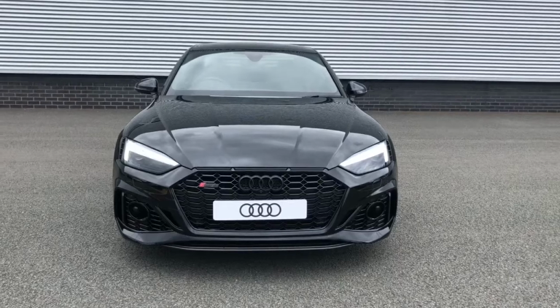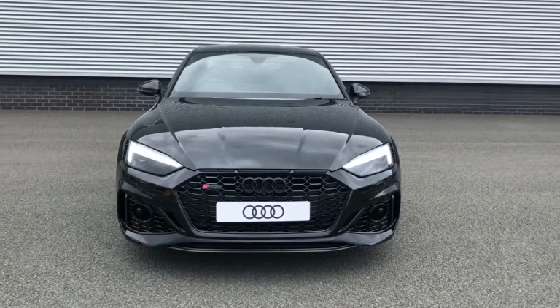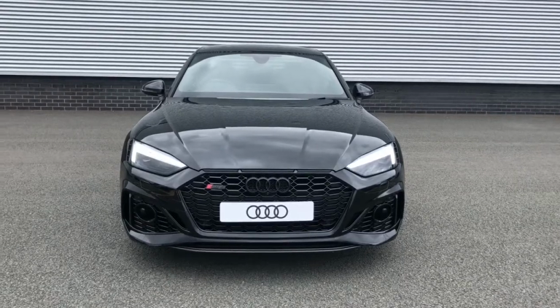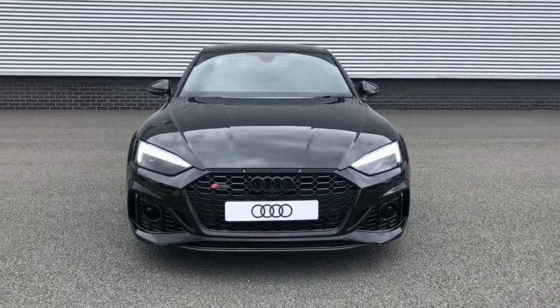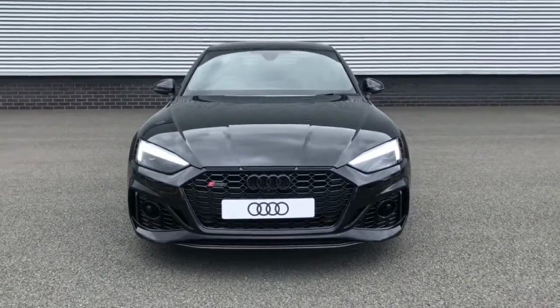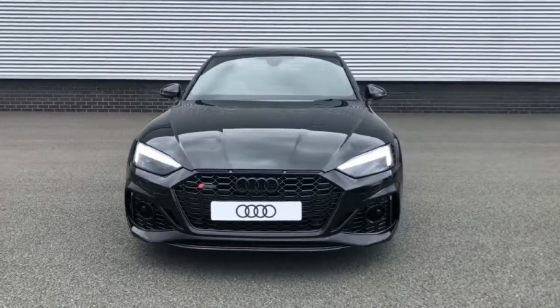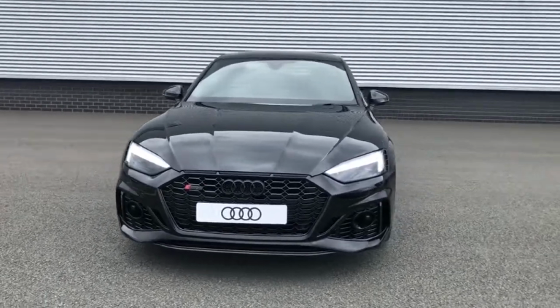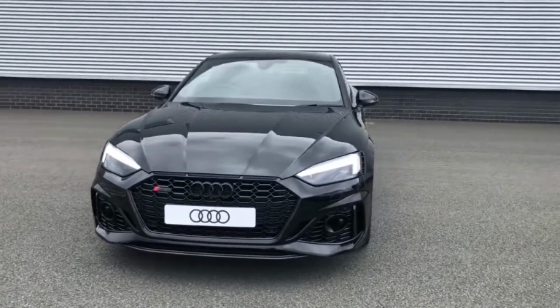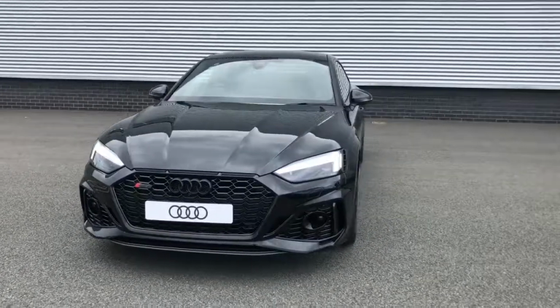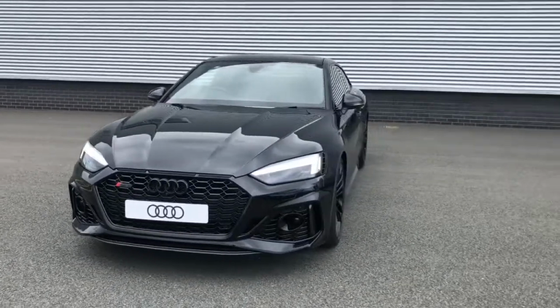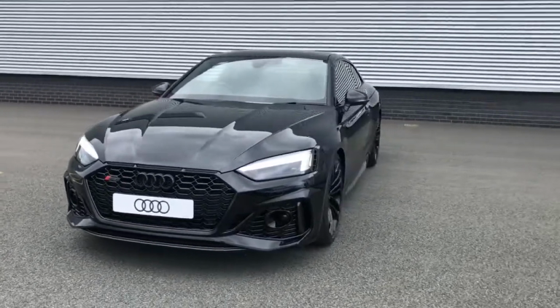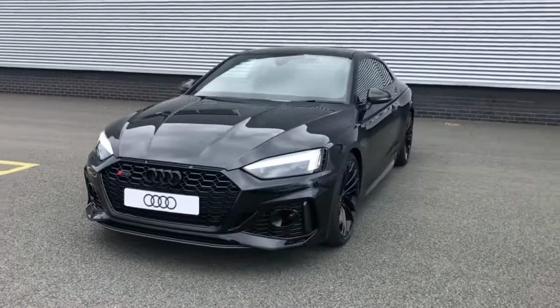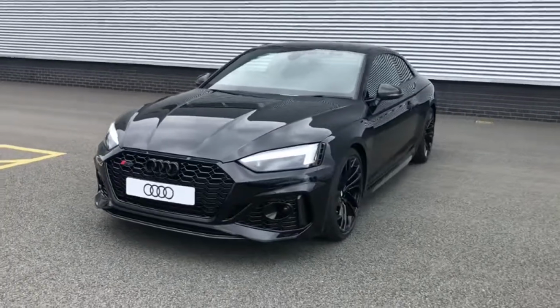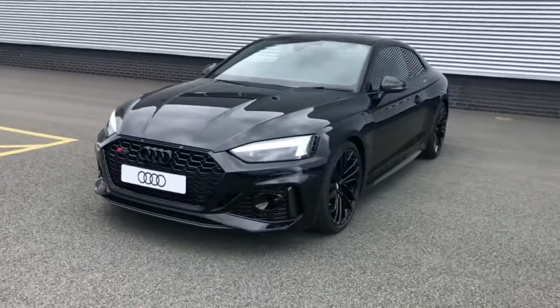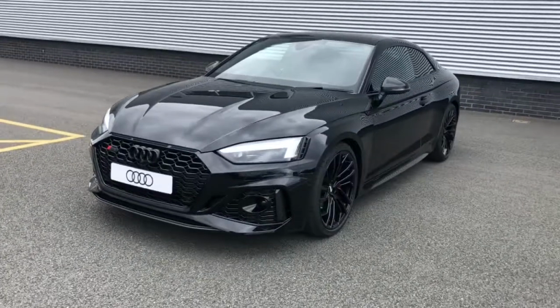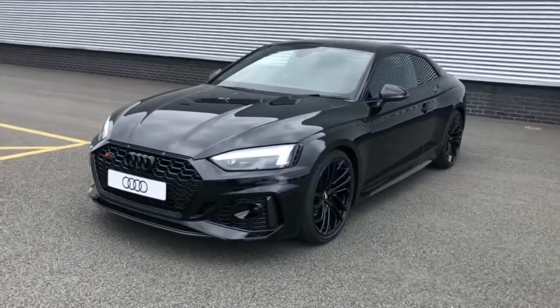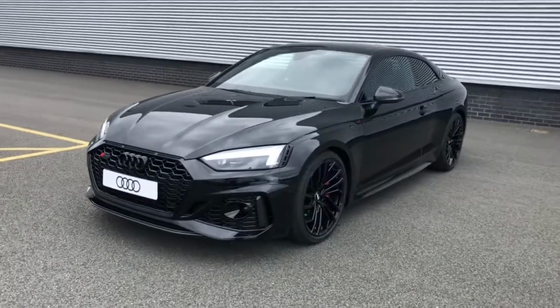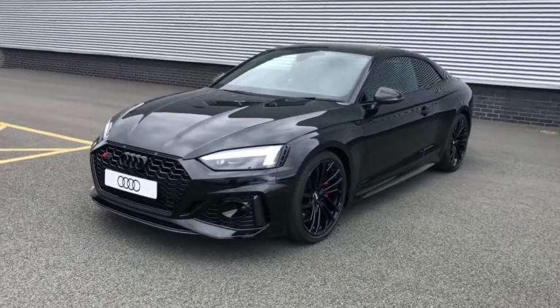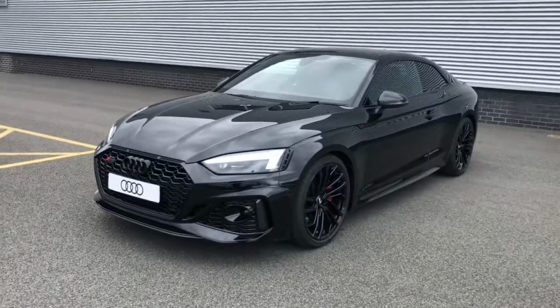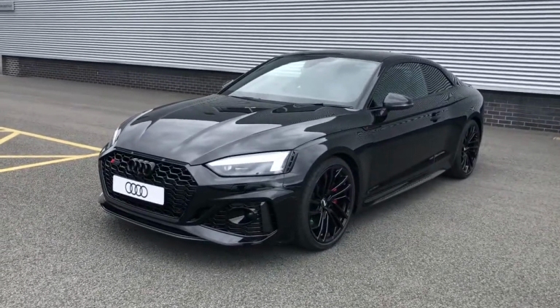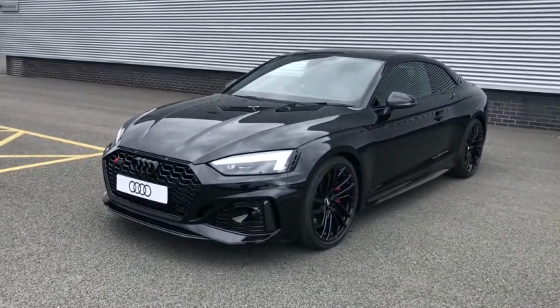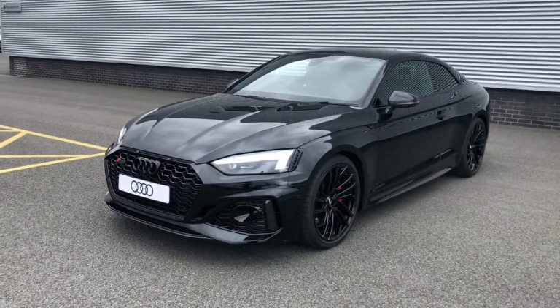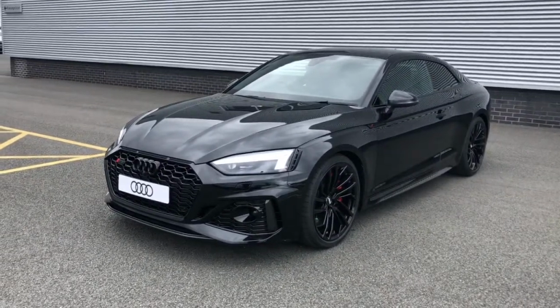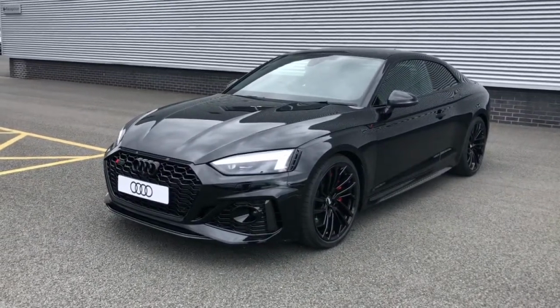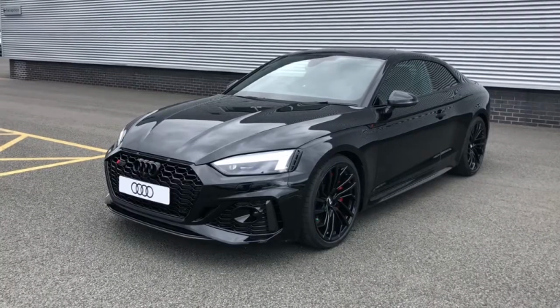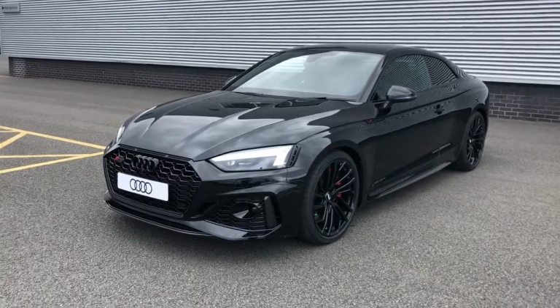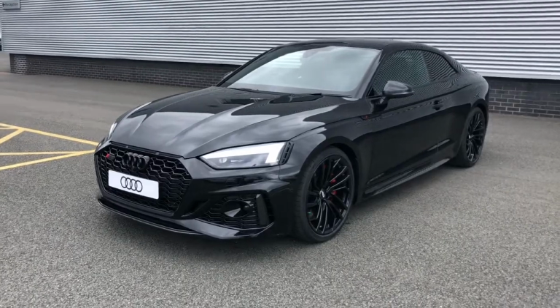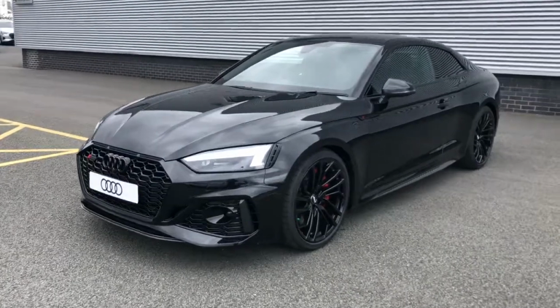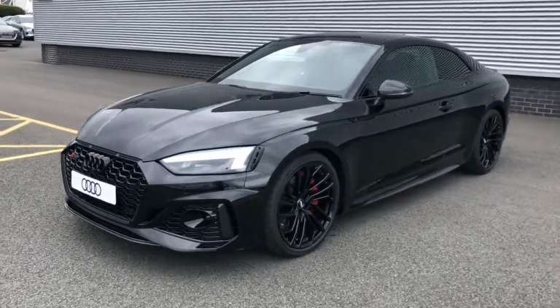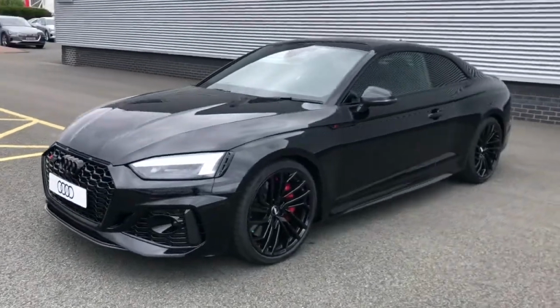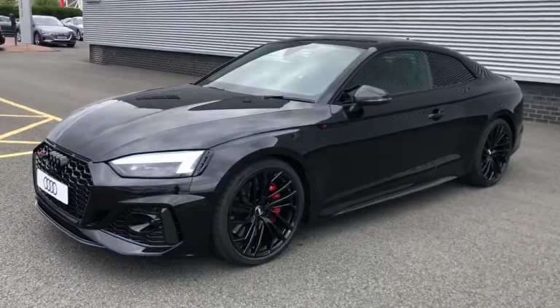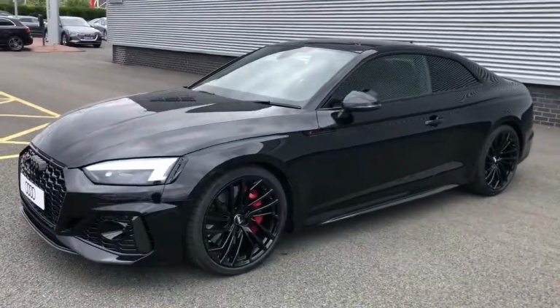Hello and welcome to Stoke Audi. Here we have a brand new Audi RS5 Coupe. This is the carbon black edition with the 2.9 litre TFSI V6 engine, and this vehicle is finished in Mythos black.